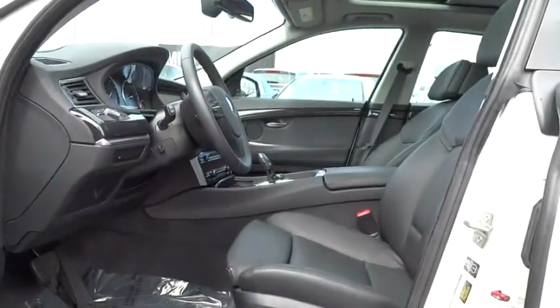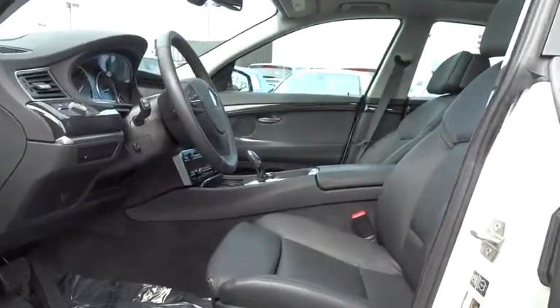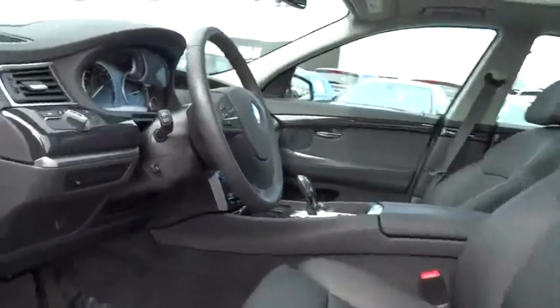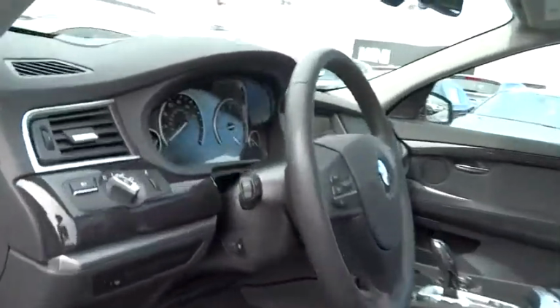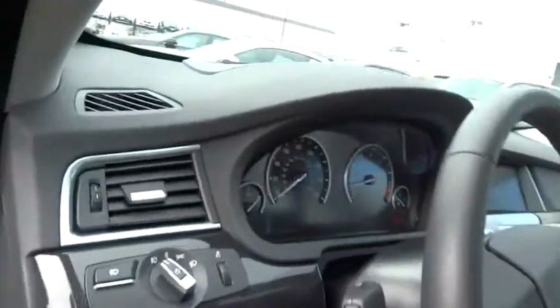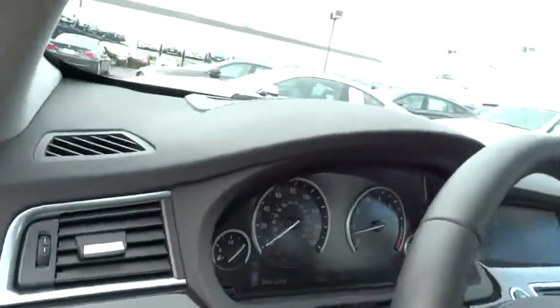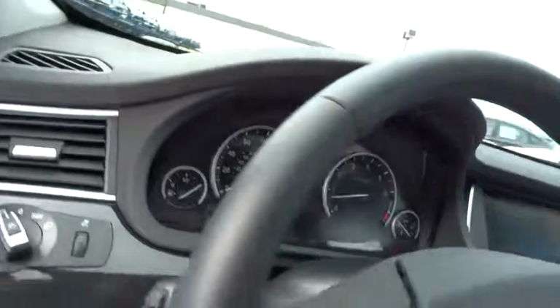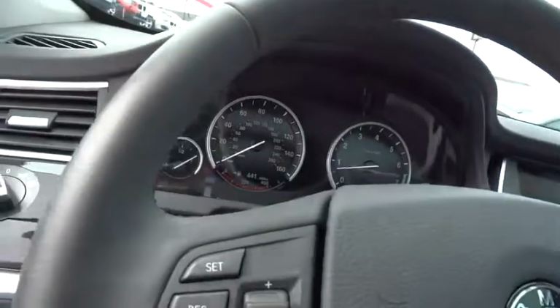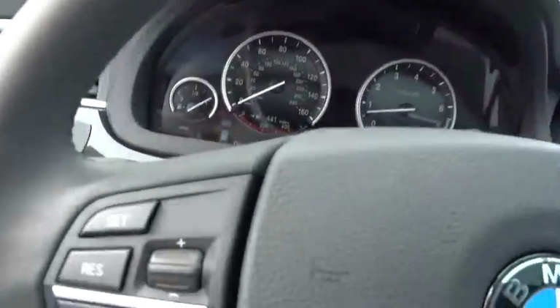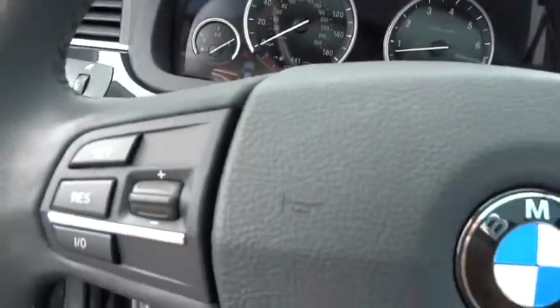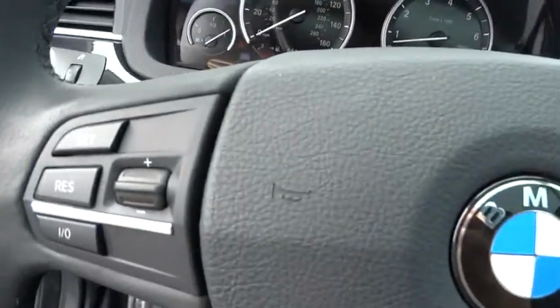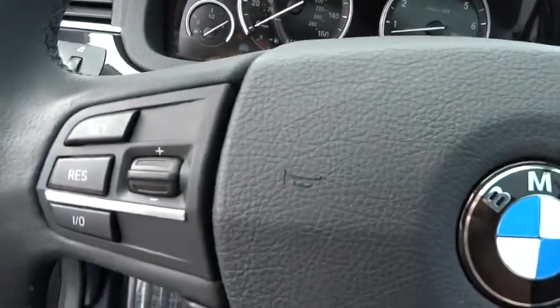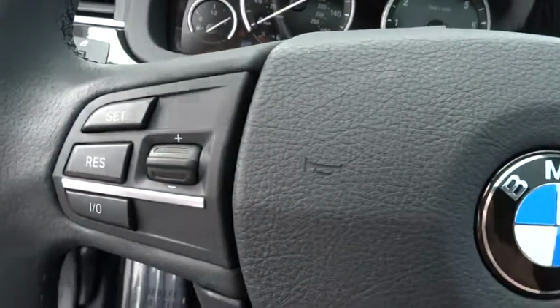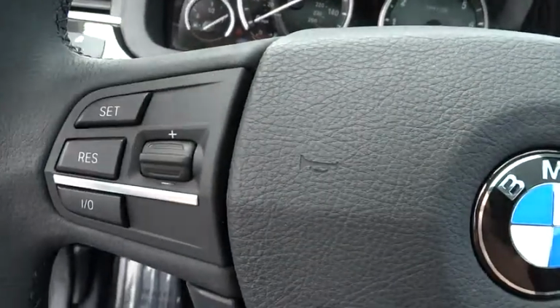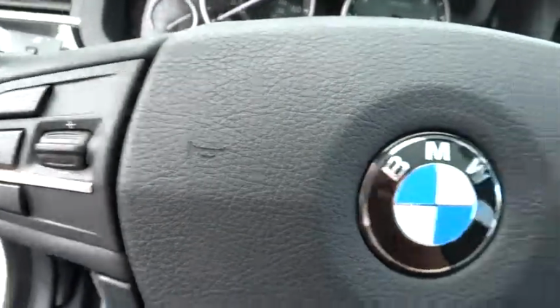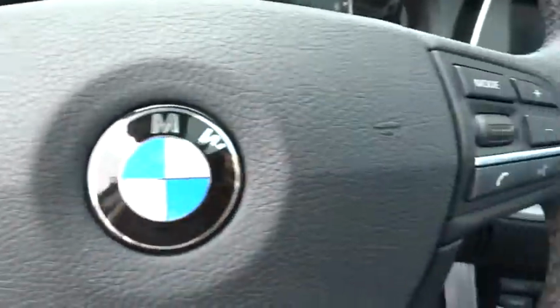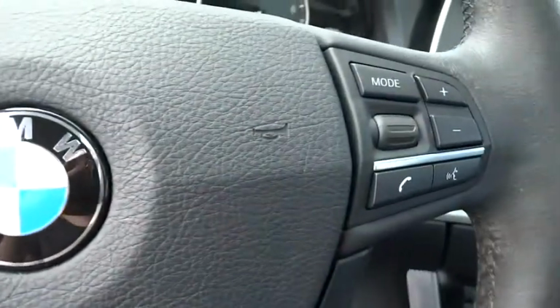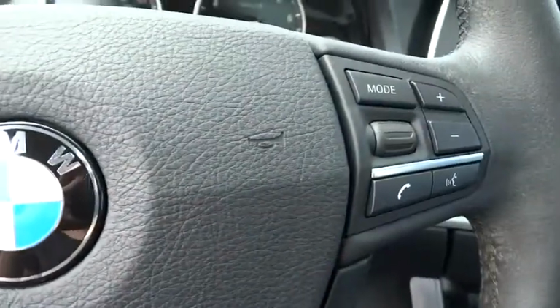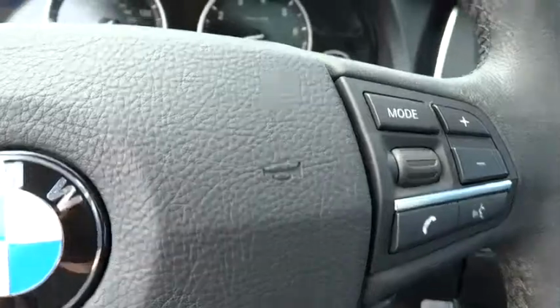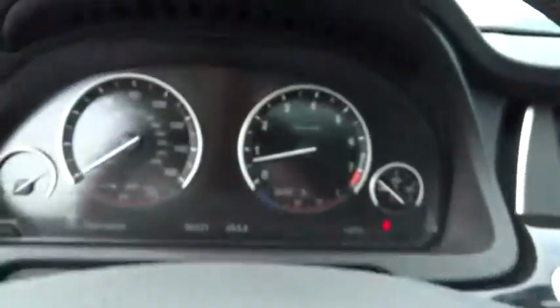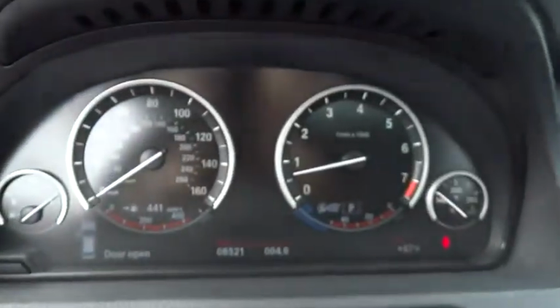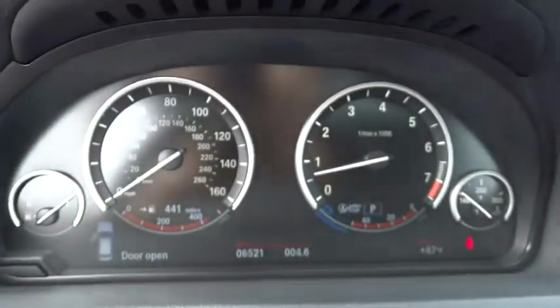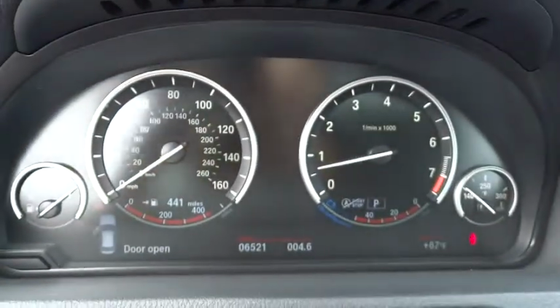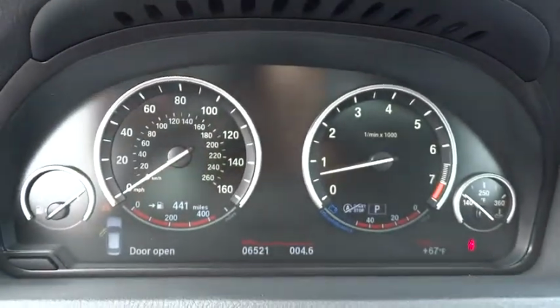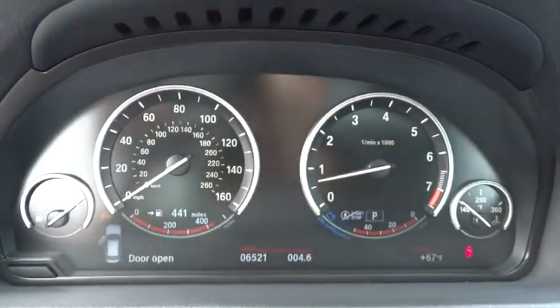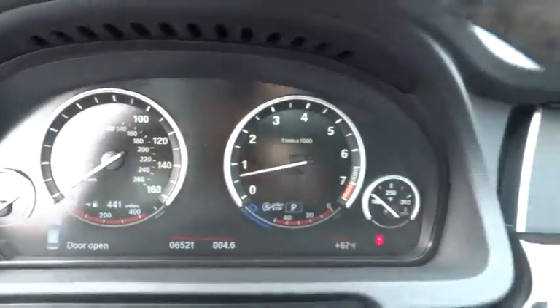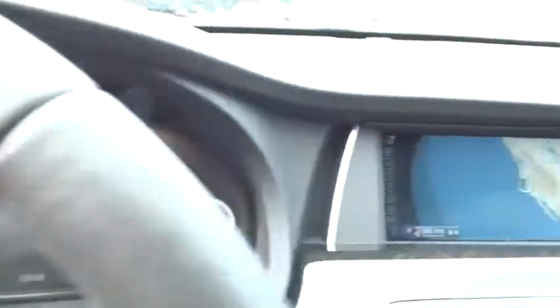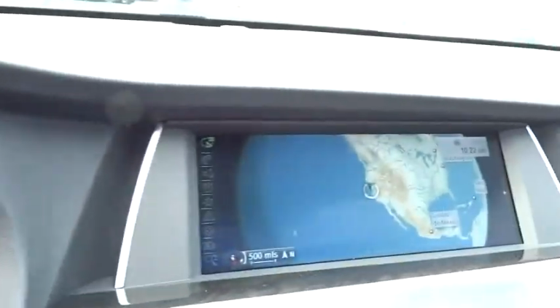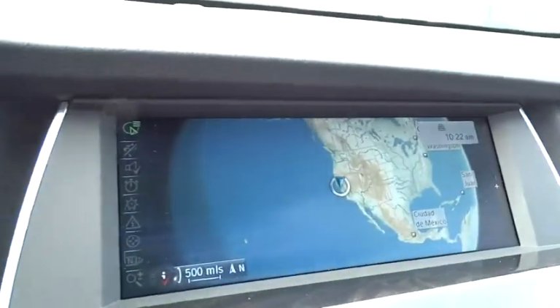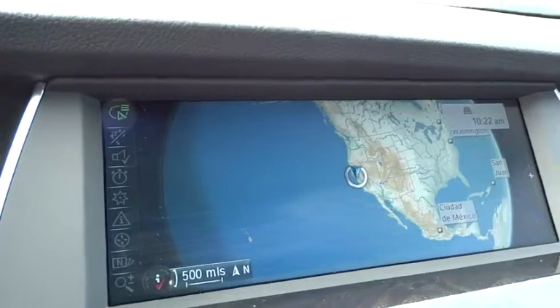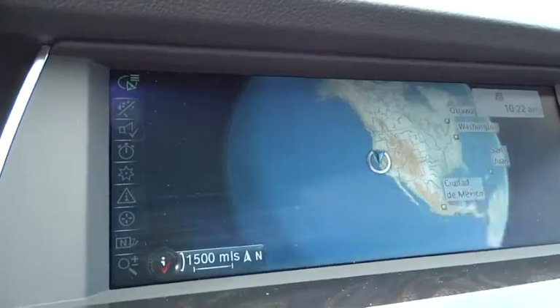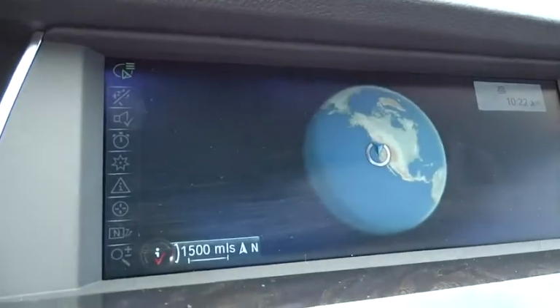Keyless entry, four-wheel disc brakes, aluminum wheels, cruise control, floor mats, keyless start, climate control, premium sound system, universal garage door opener, rear defrost, AM FM stereo radio.